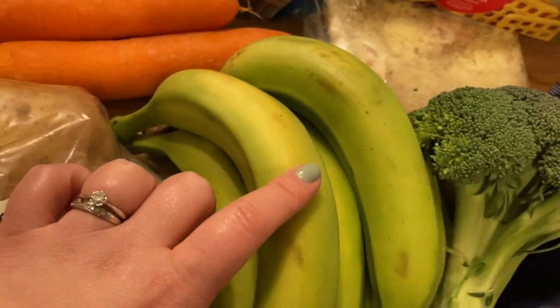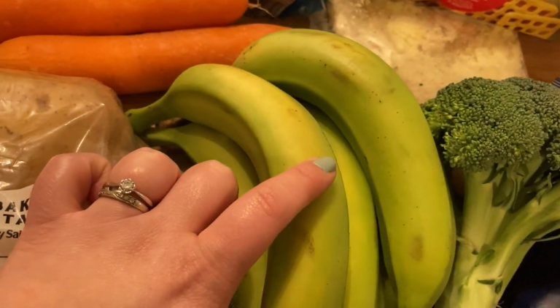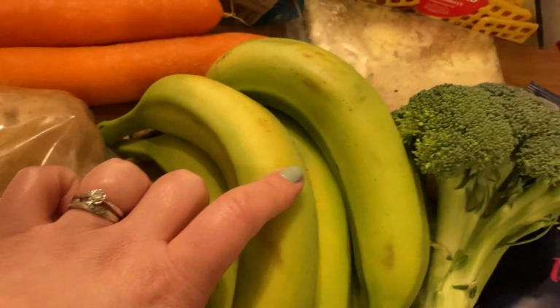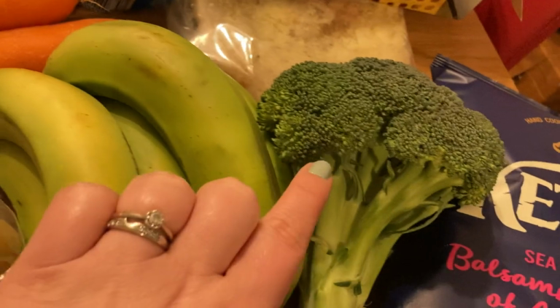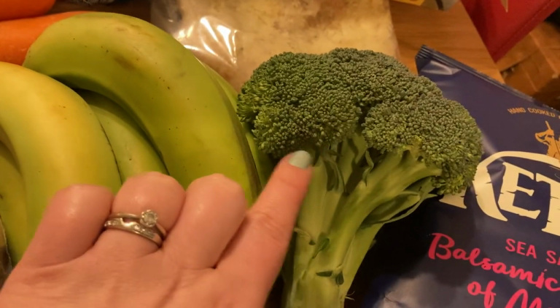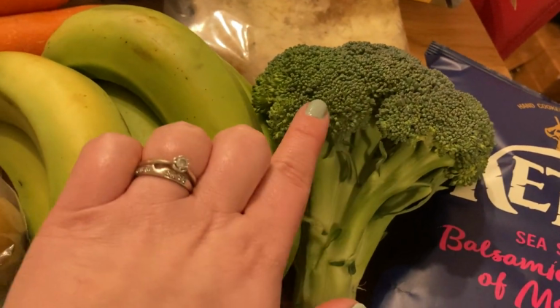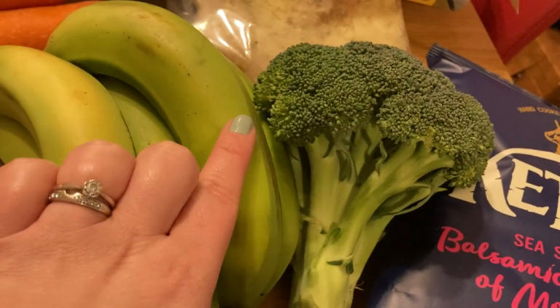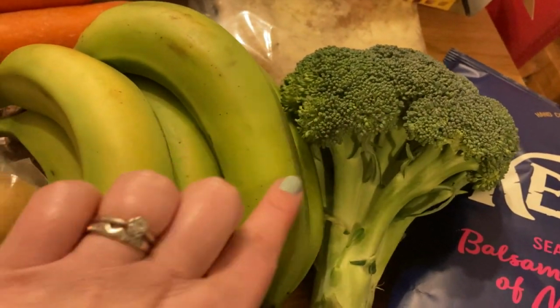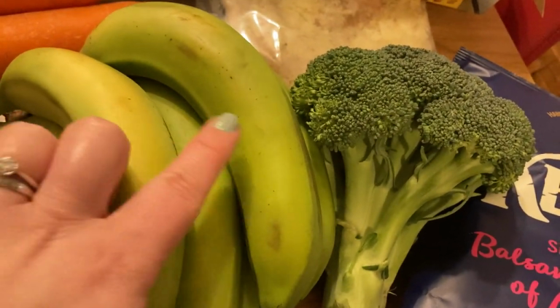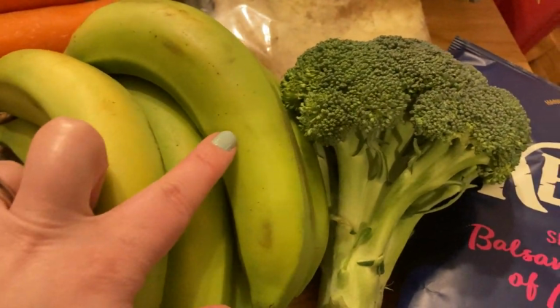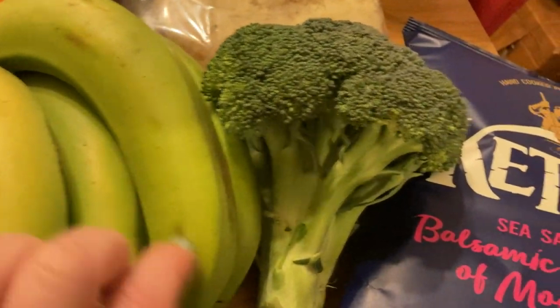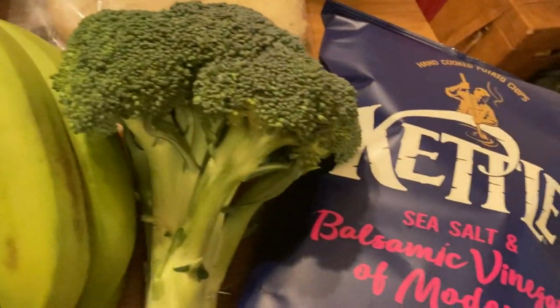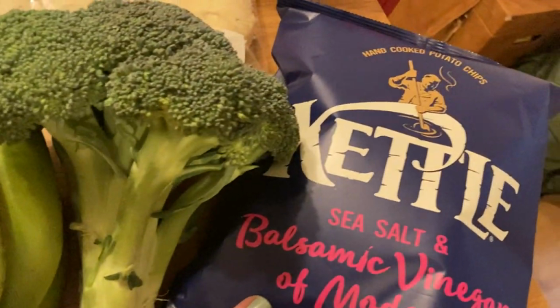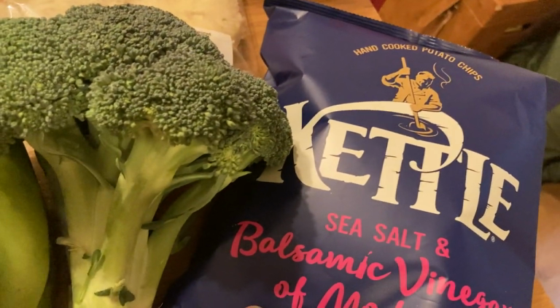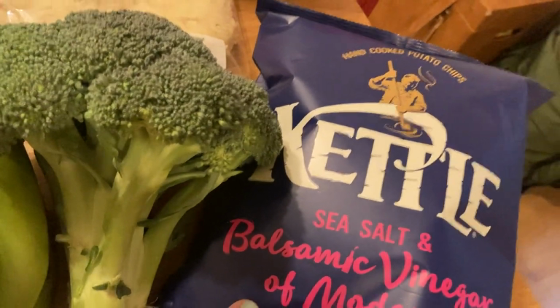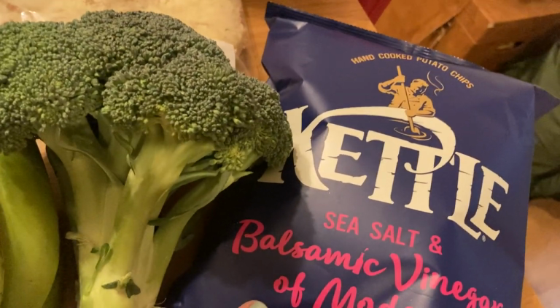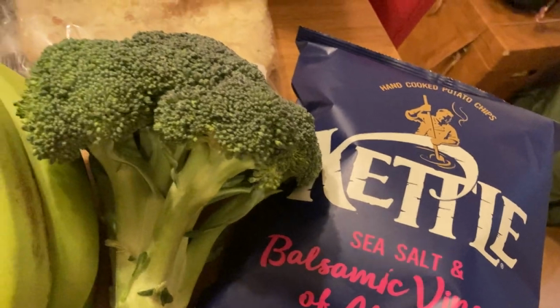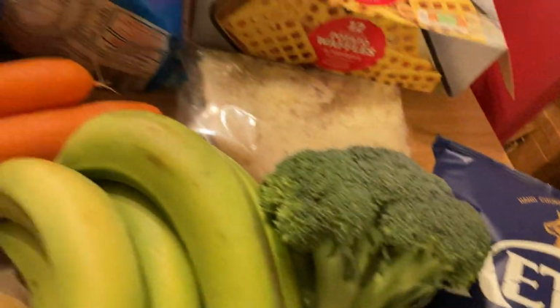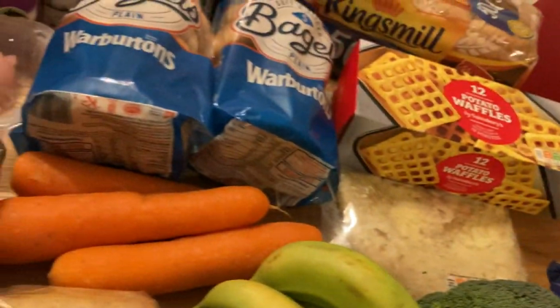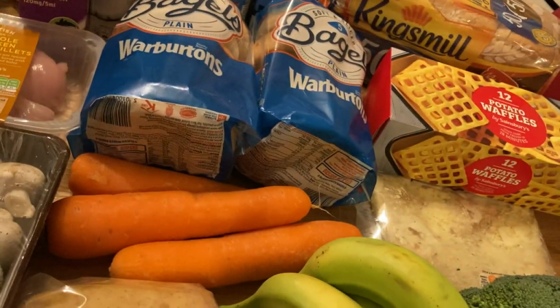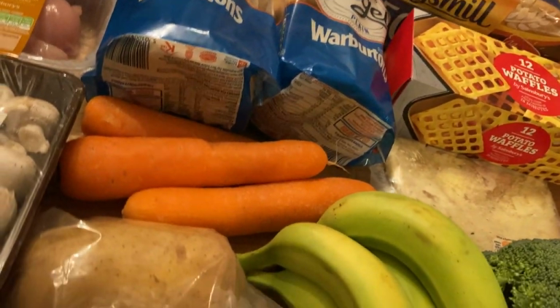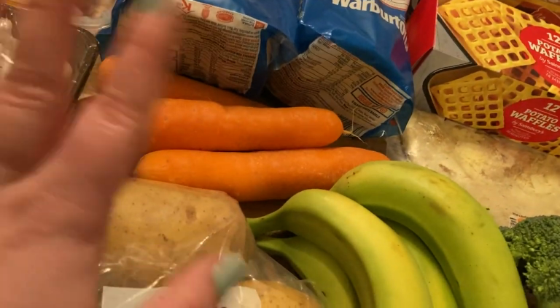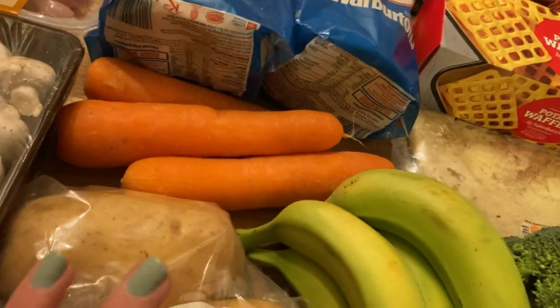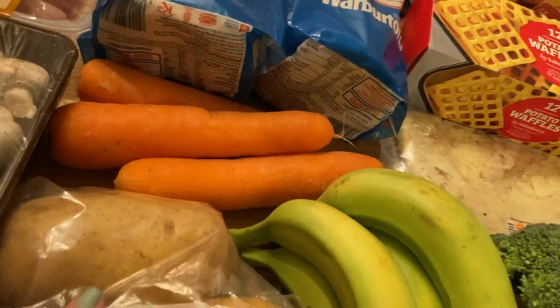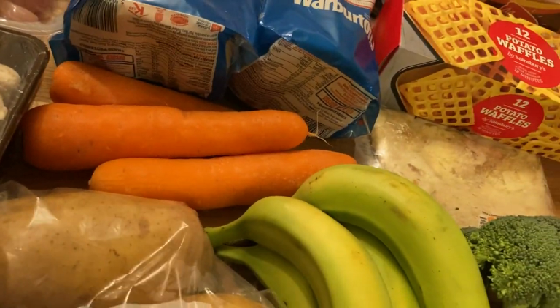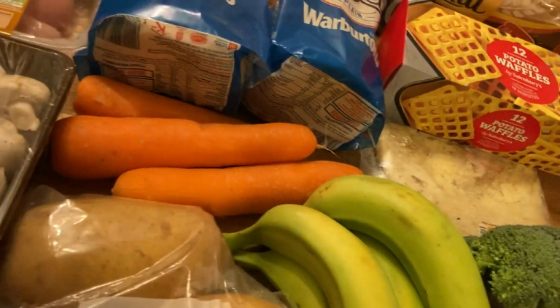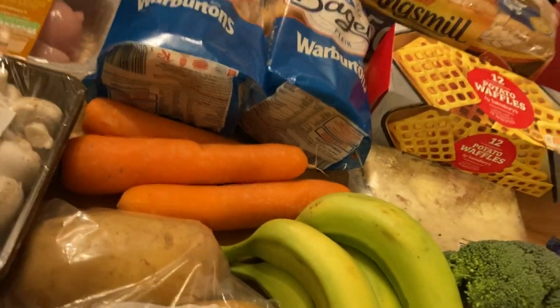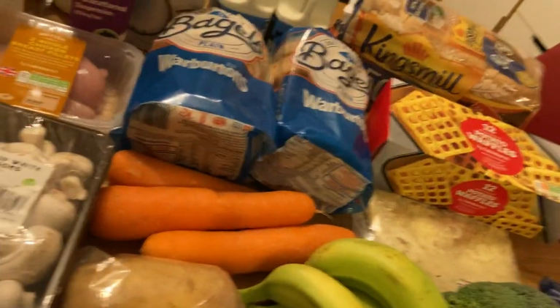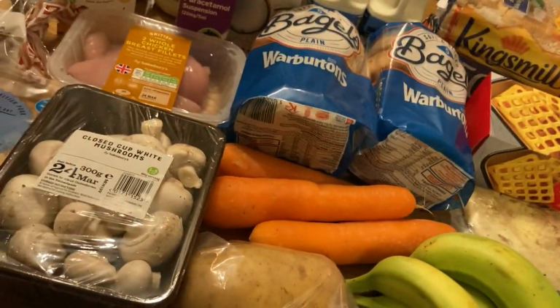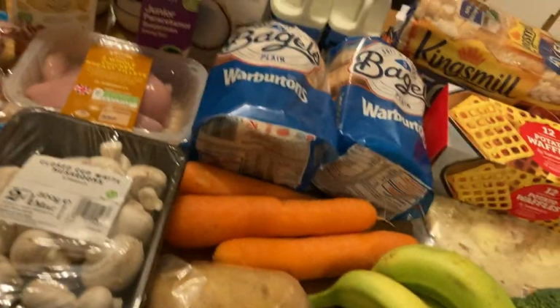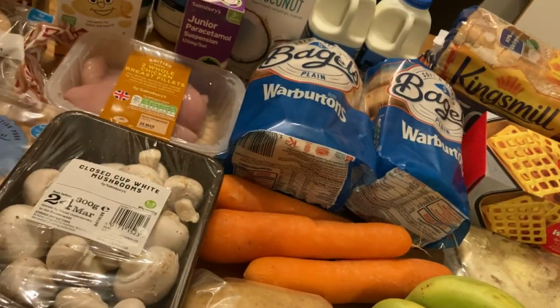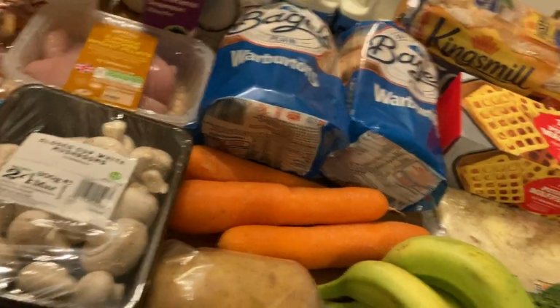A few carrots, some baking potatoes, some very green bananas — look at them compared to the broccoli, they're really green! And then lastly the kettle chips. On Sunday we're going to have some sausages from the freezer — sausages and mash.